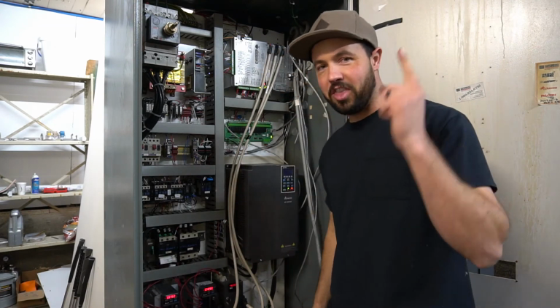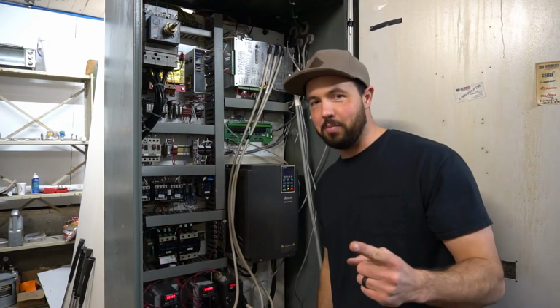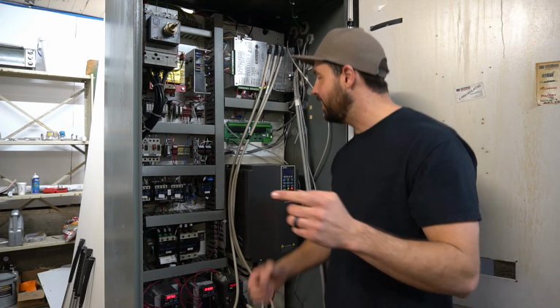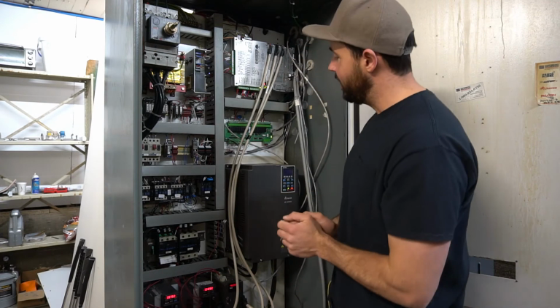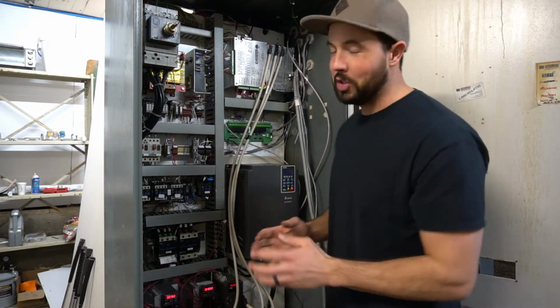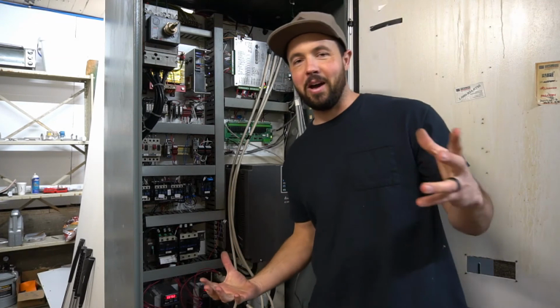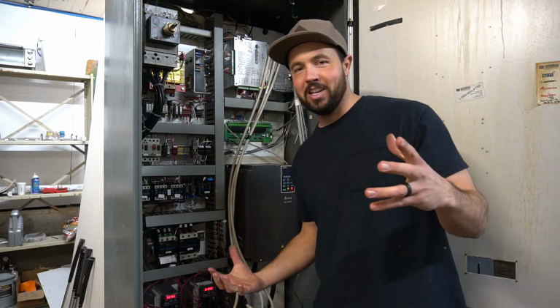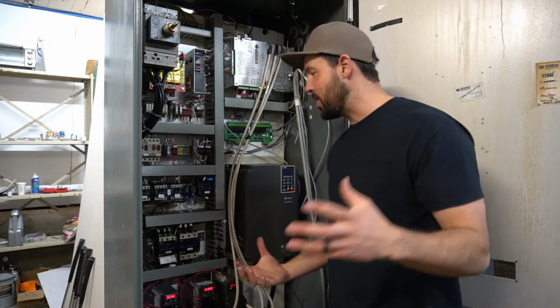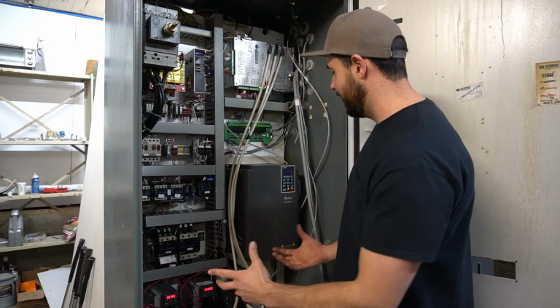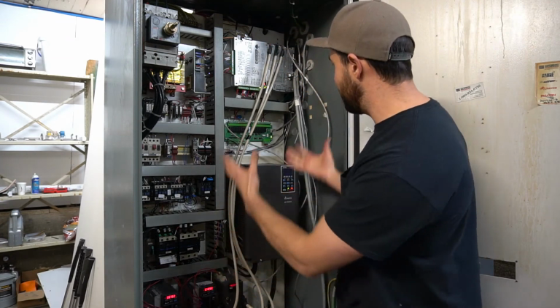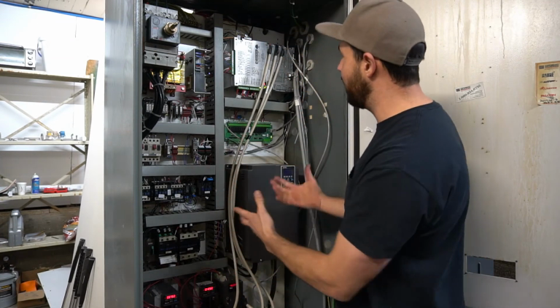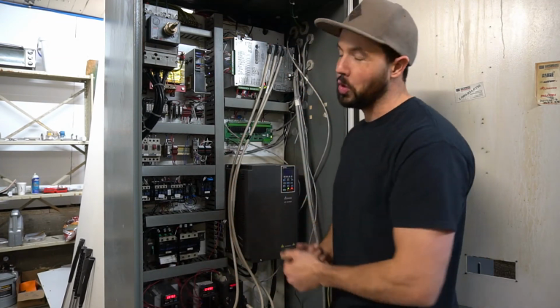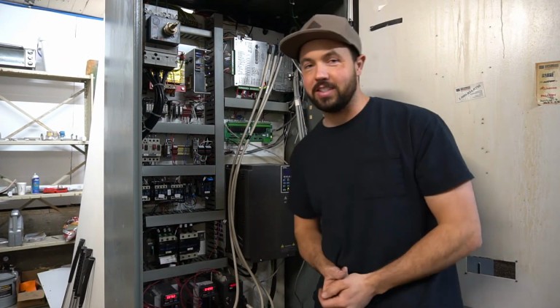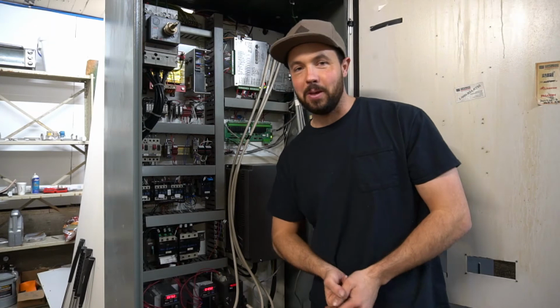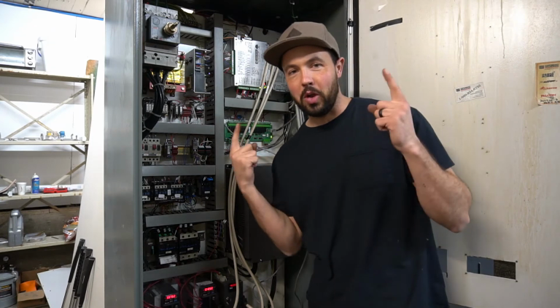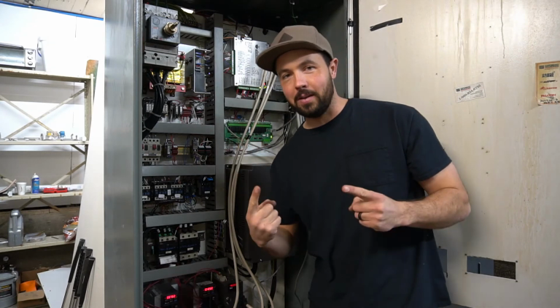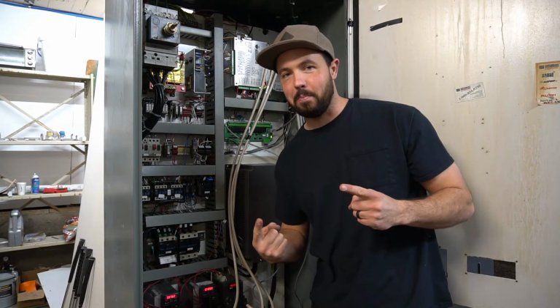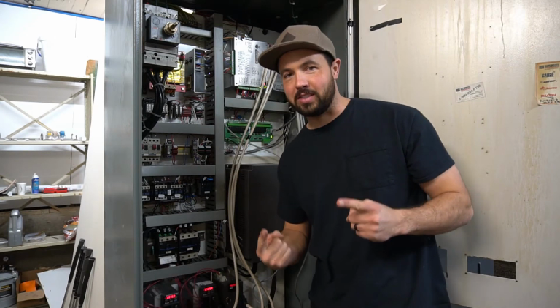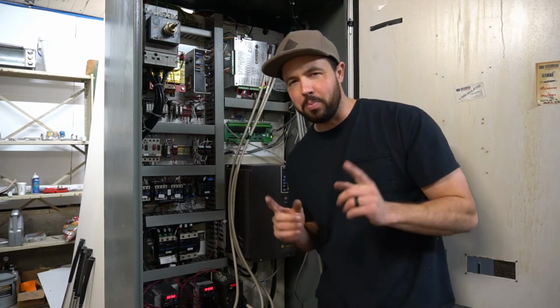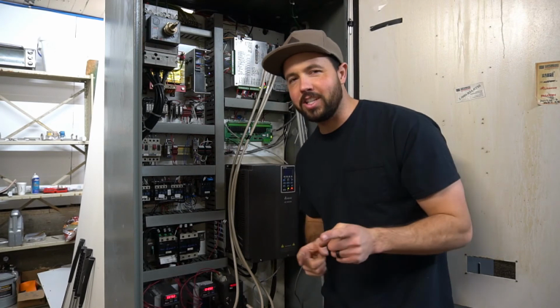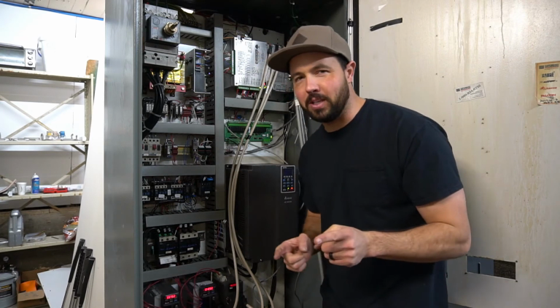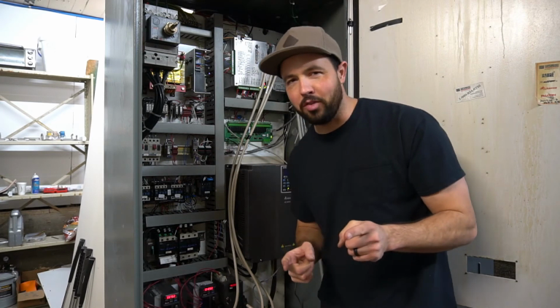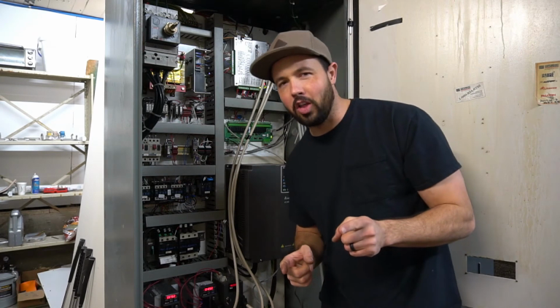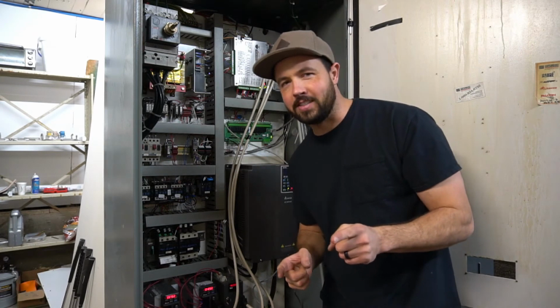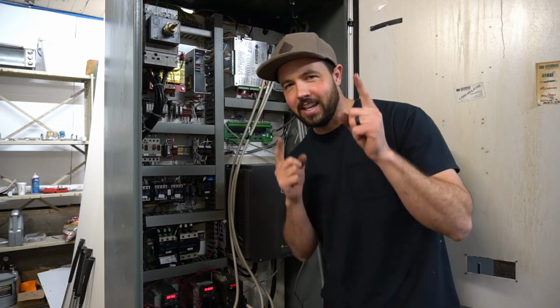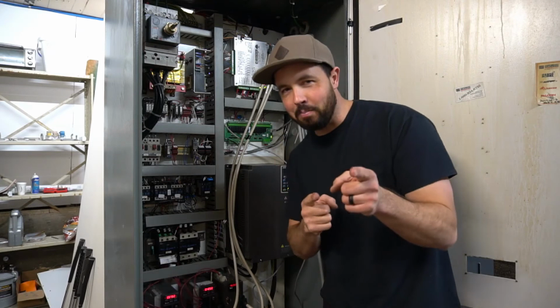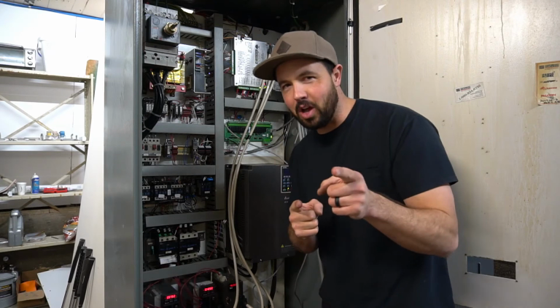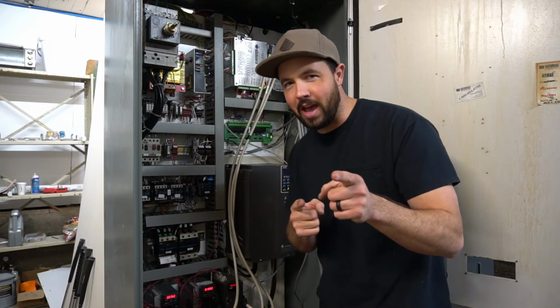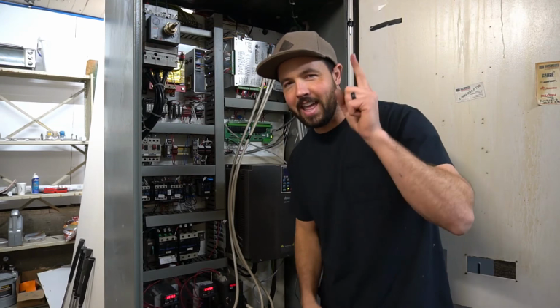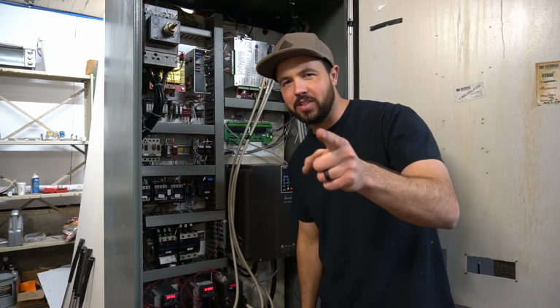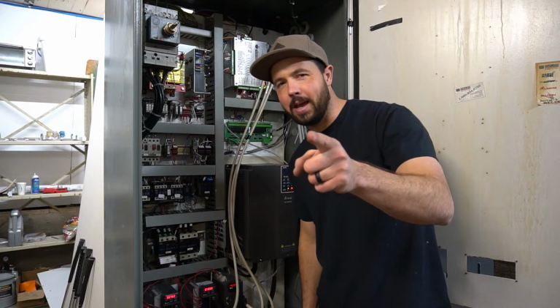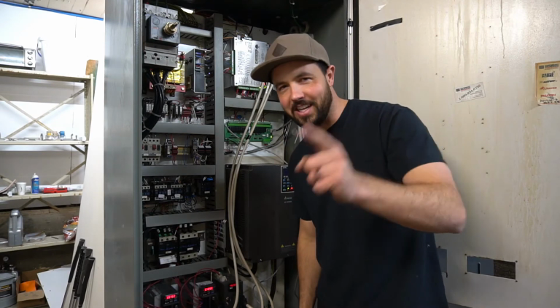Thank you for being here. Thanks for enduring my nerdy videos on the control of the CNC mill — we are ready to make some putters. Hope you had a chance to play some golf over the holidays. Get out and play some golf if you haven't, and I will see you next time. Take care.